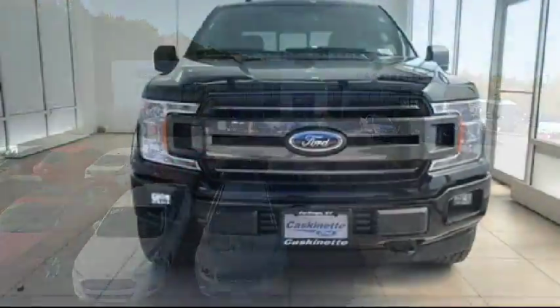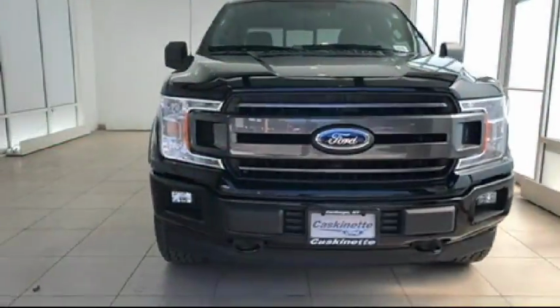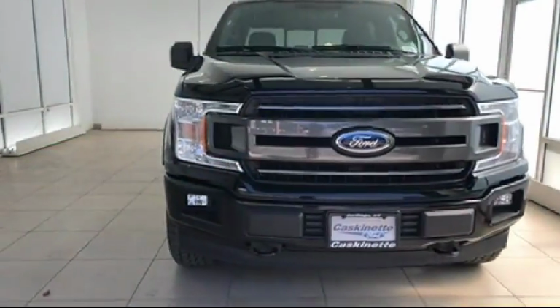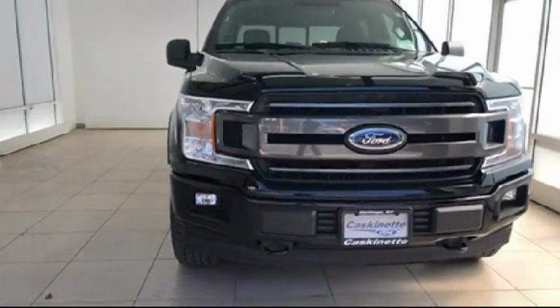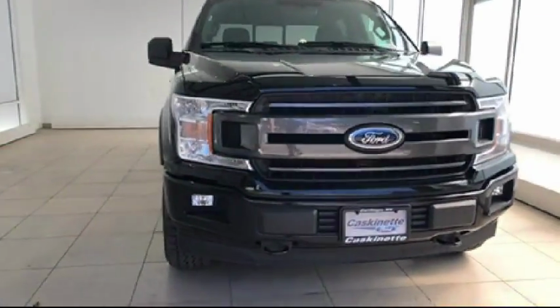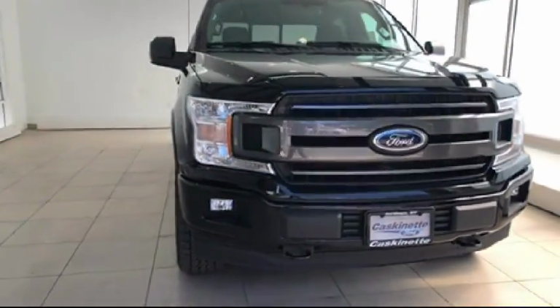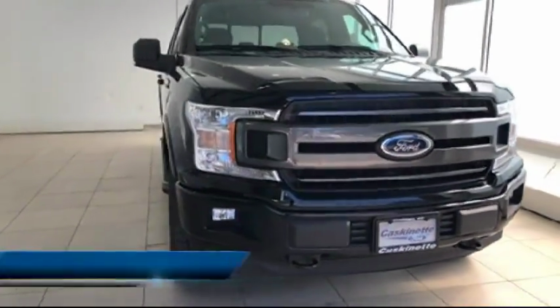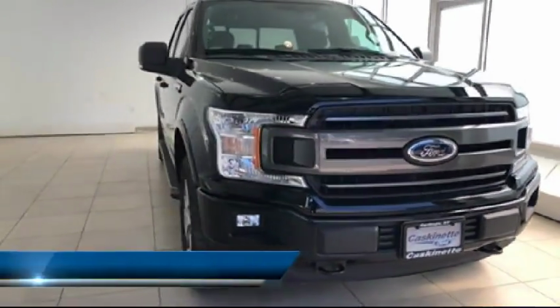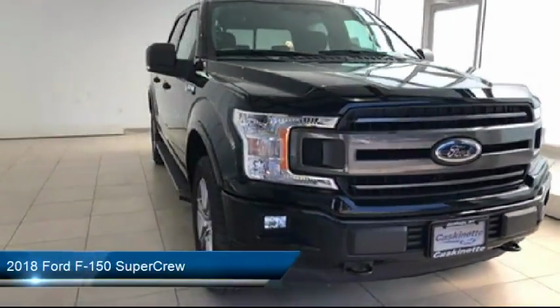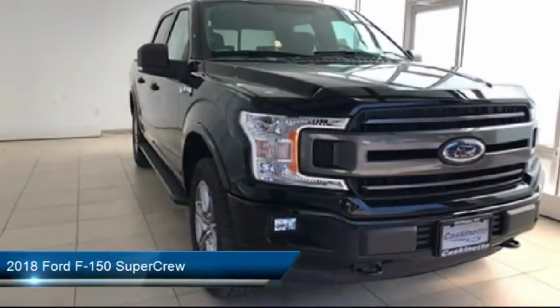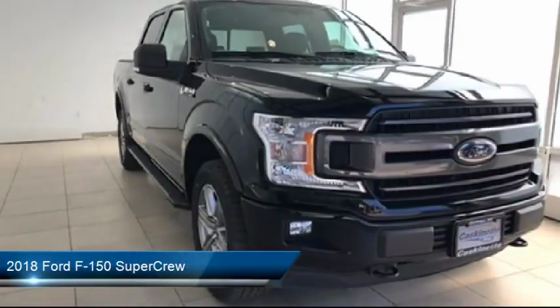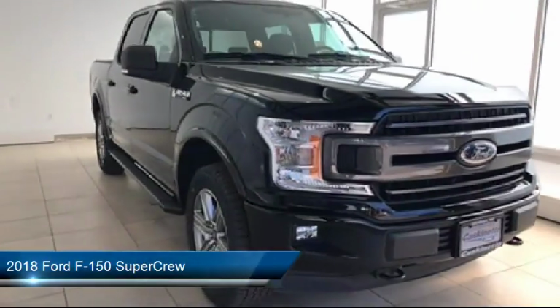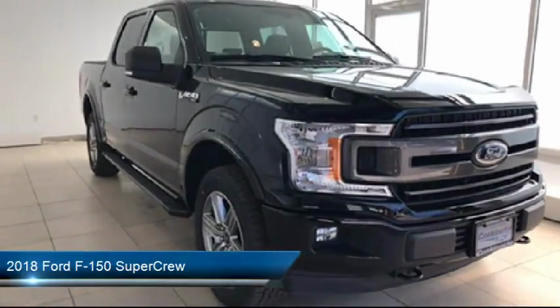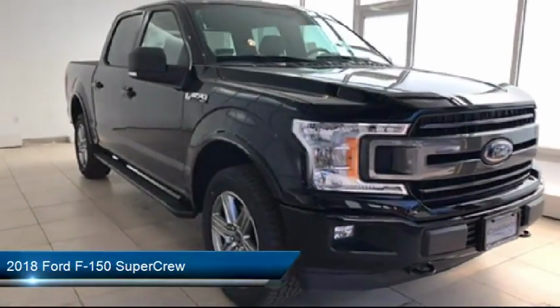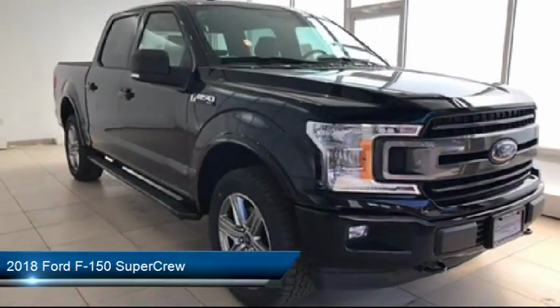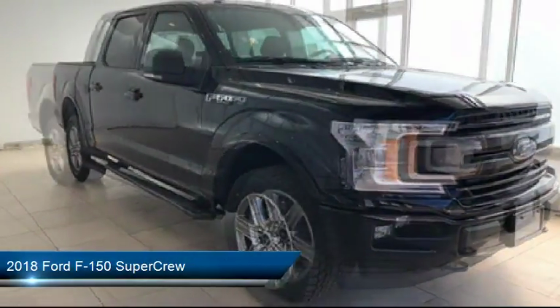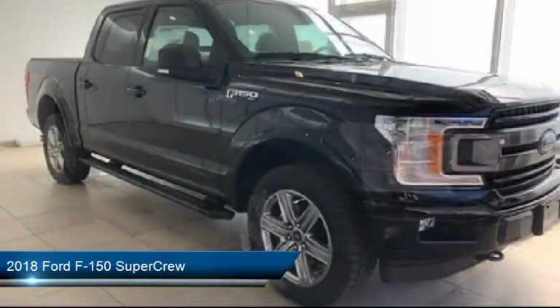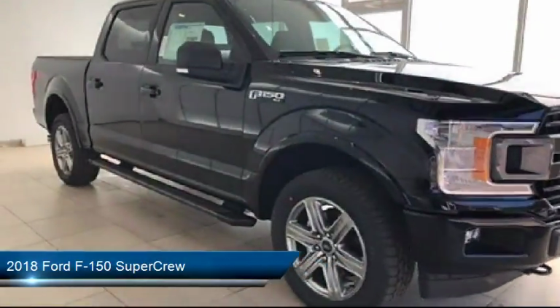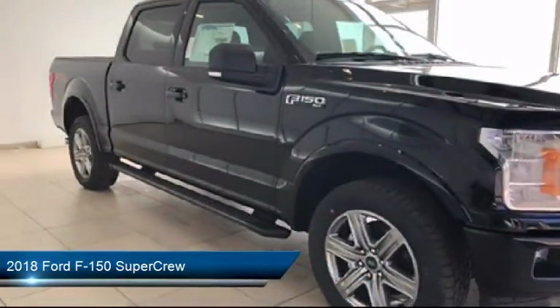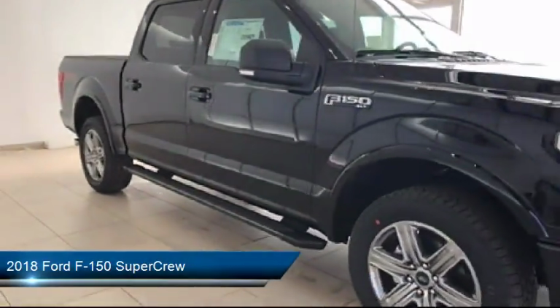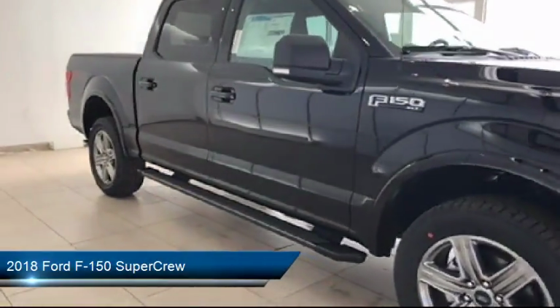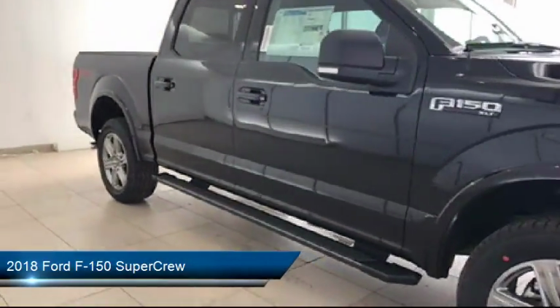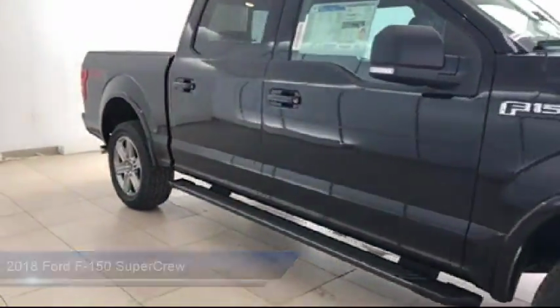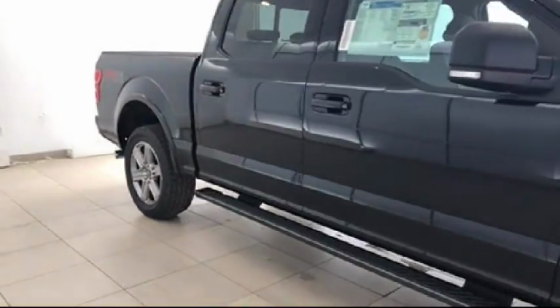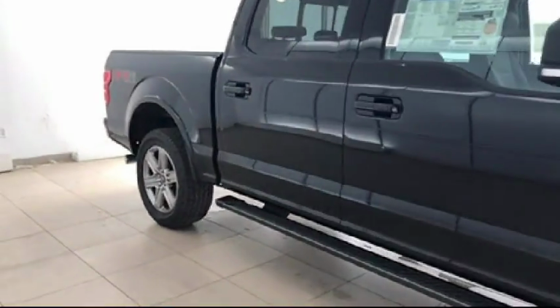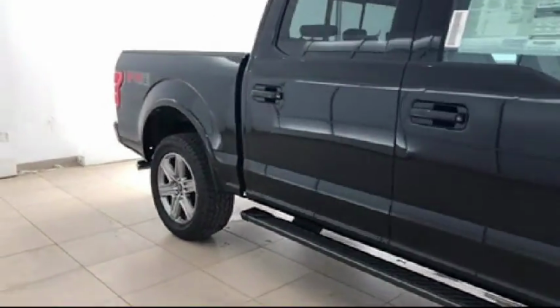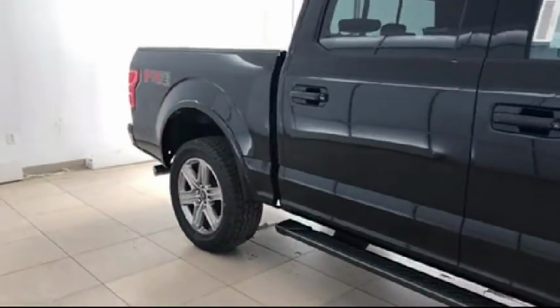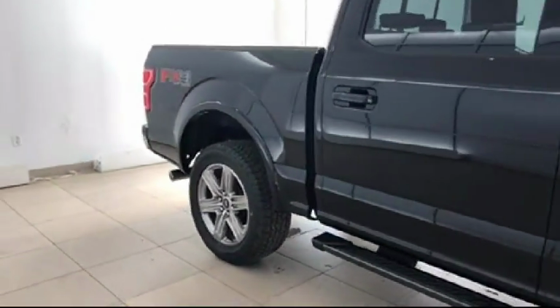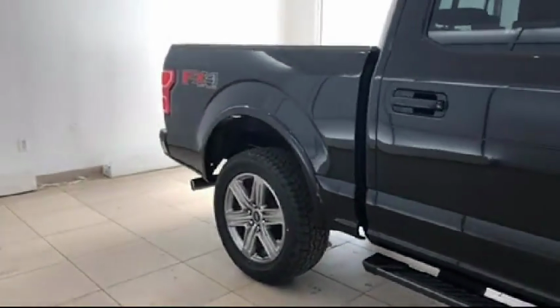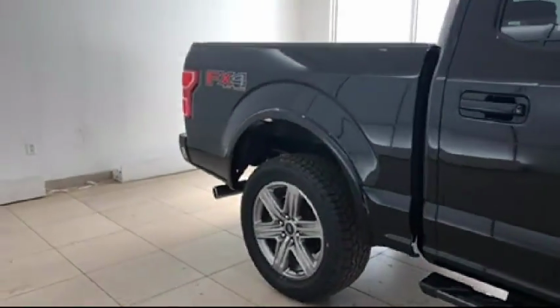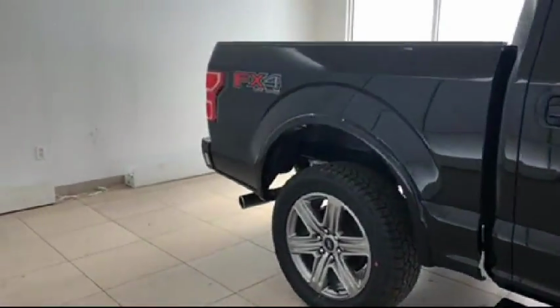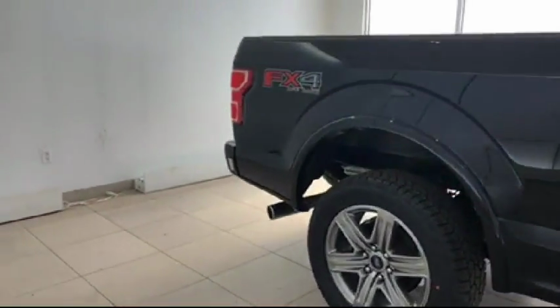It comes equipped with air conditioning, traction control, side airbags, anti-lock braking, telescoping steering wheel, tilt steering wheel, and has less than 5,000 miles on the odometer.